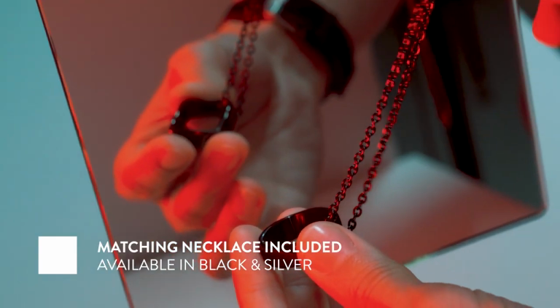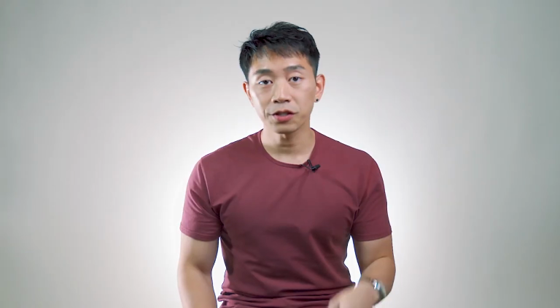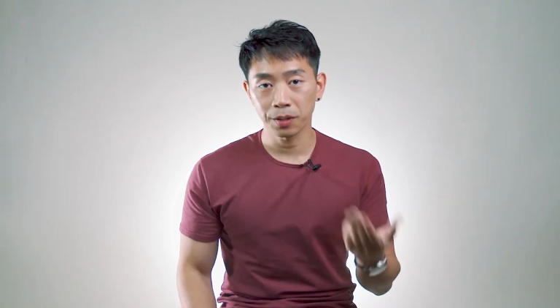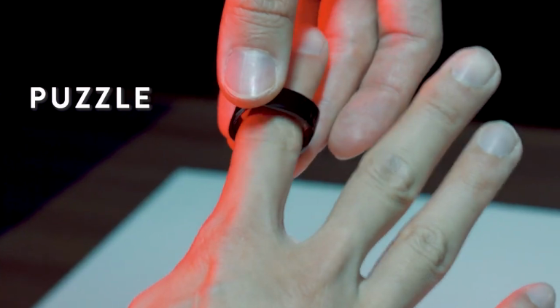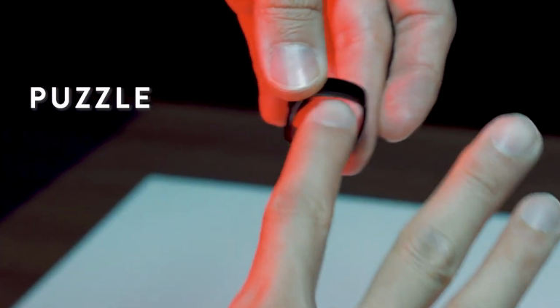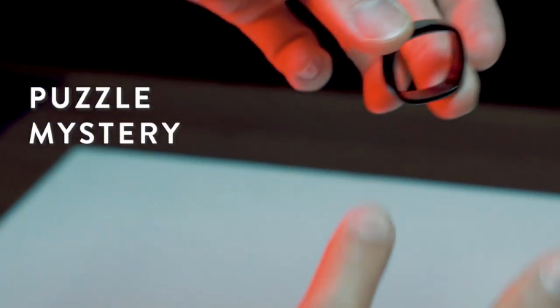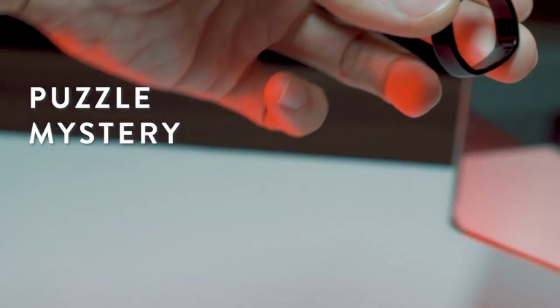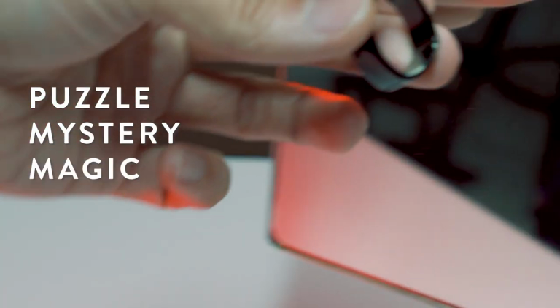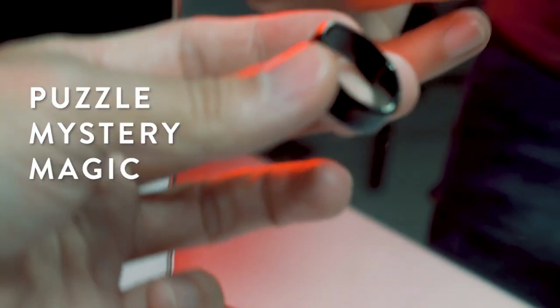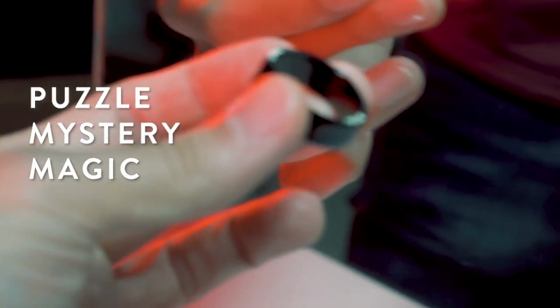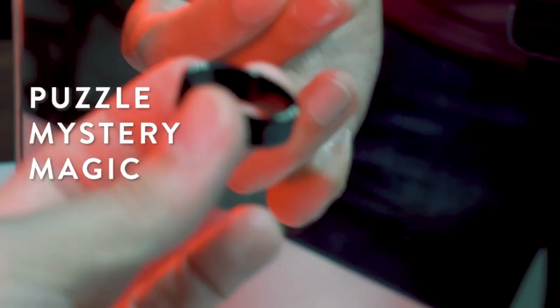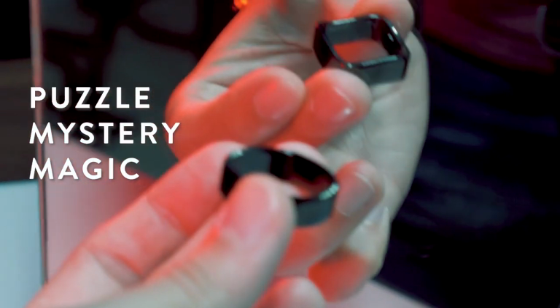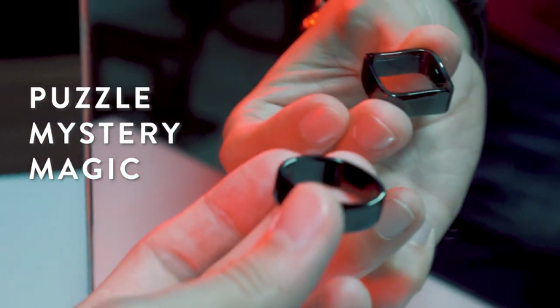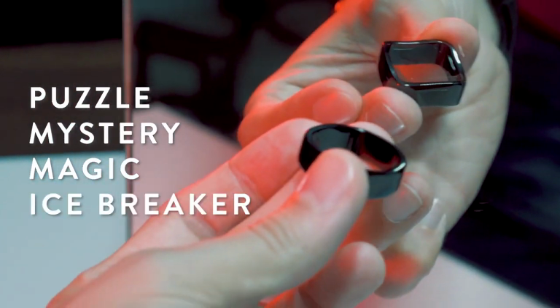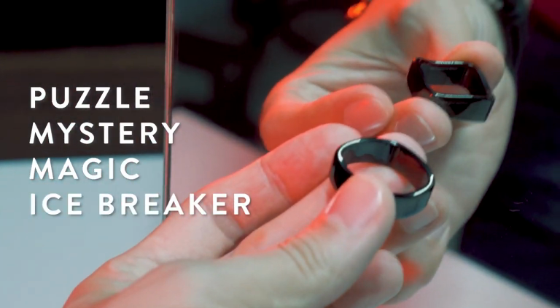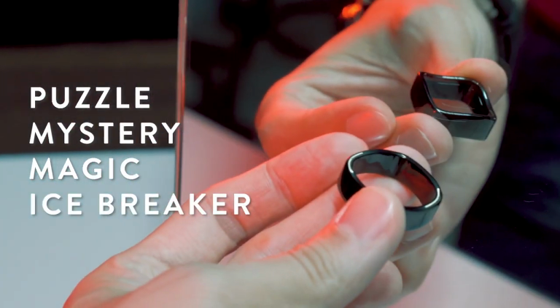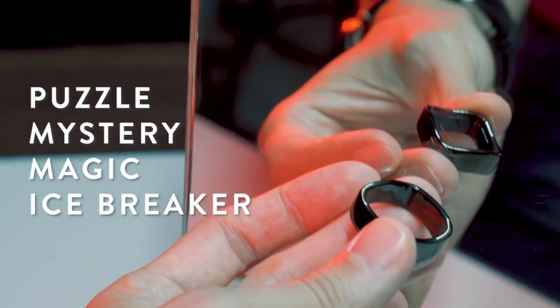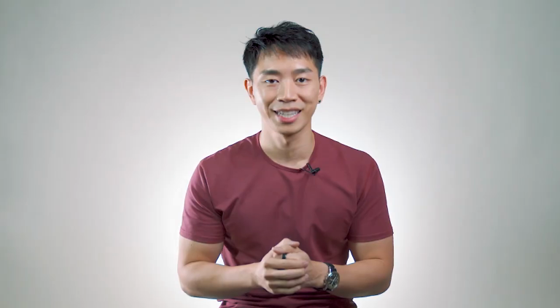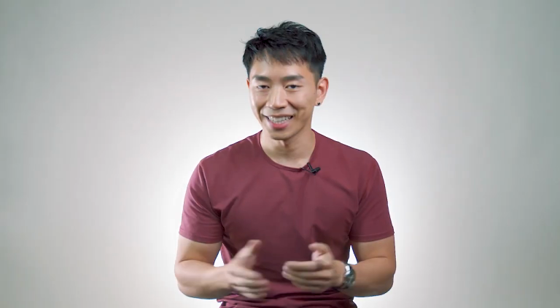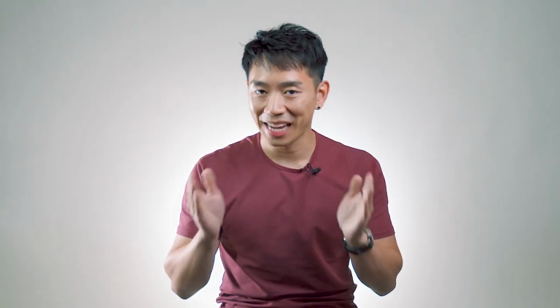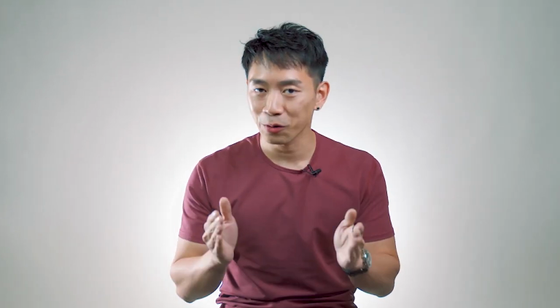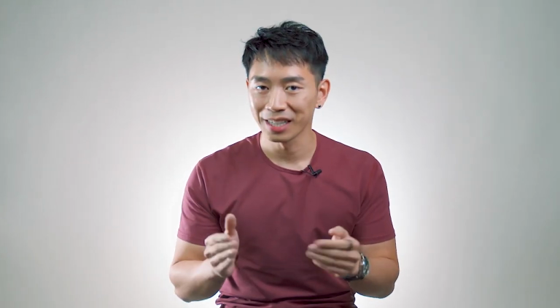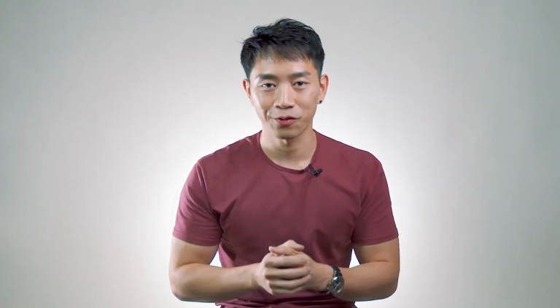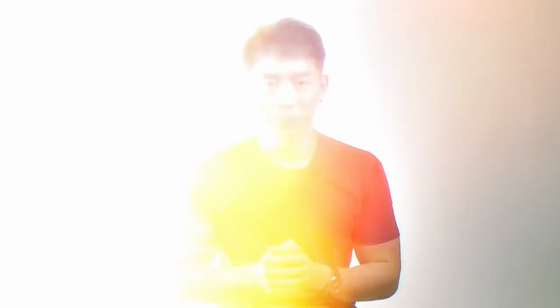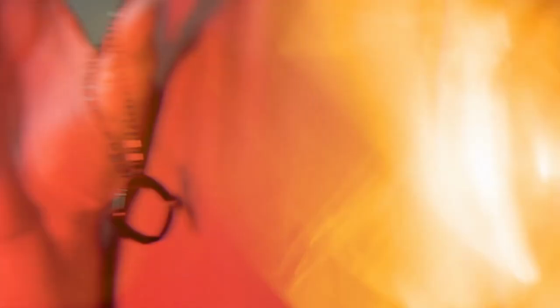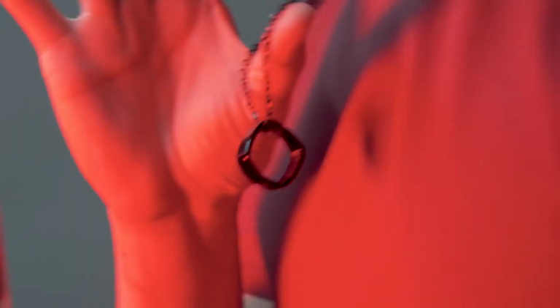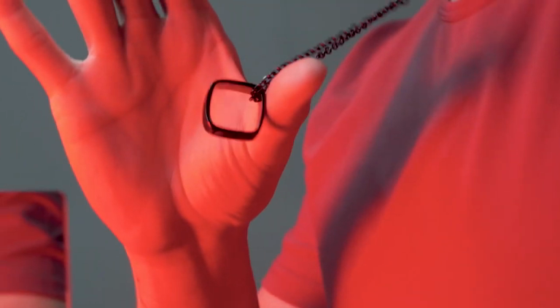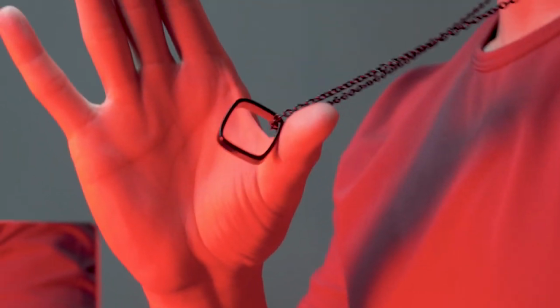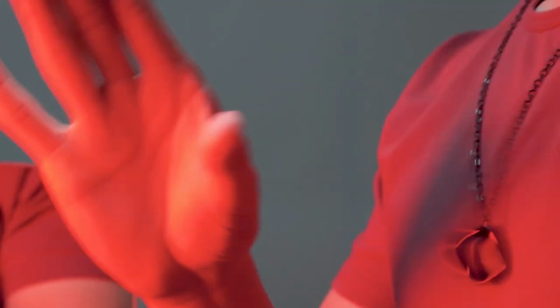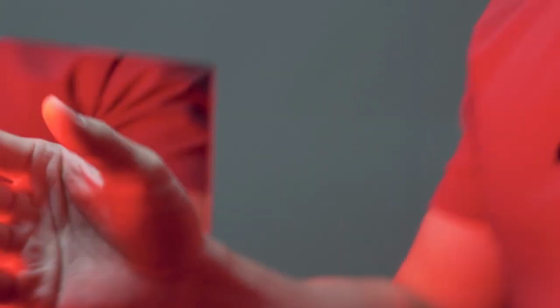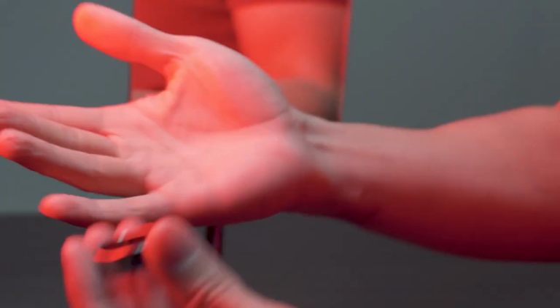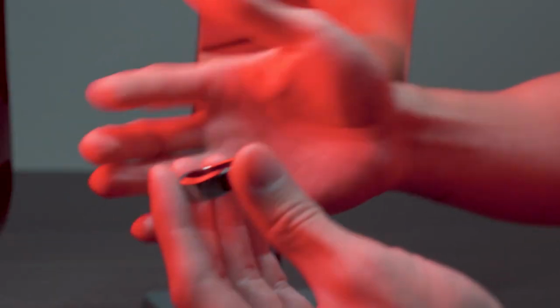If you are into puzzles, mystery, magic, or simply just looking for a conversation starting piece, then I think the Ambient Ring is for you. Now the question is, what would you do with it?